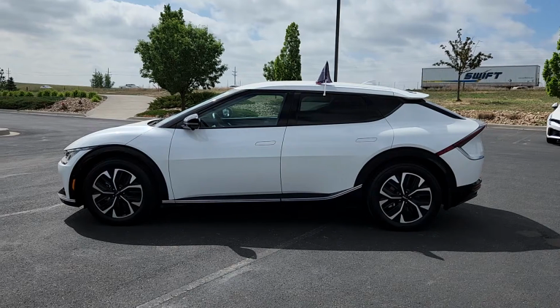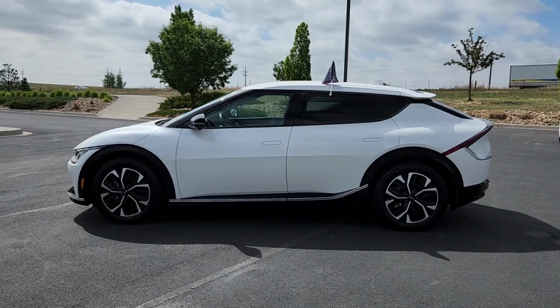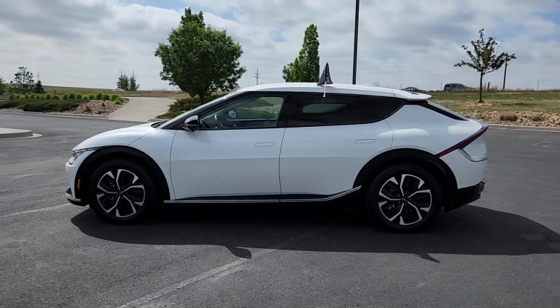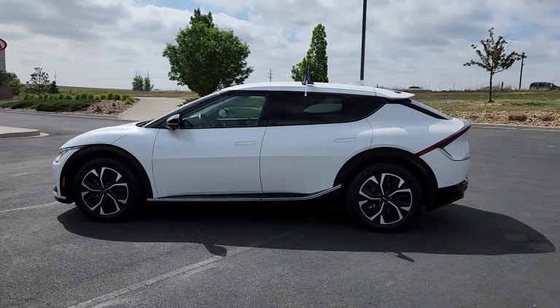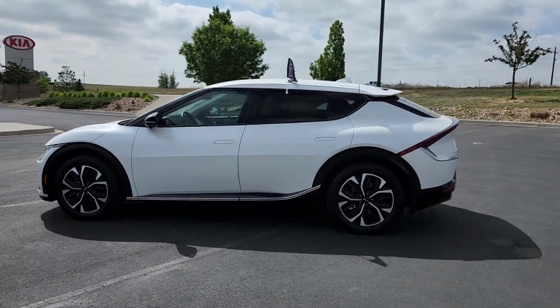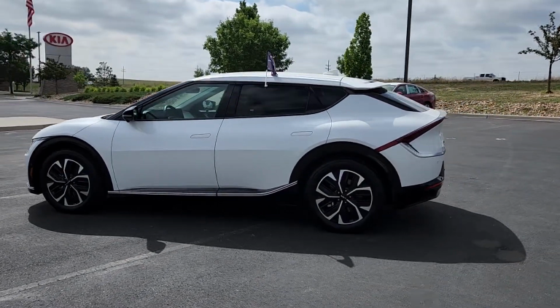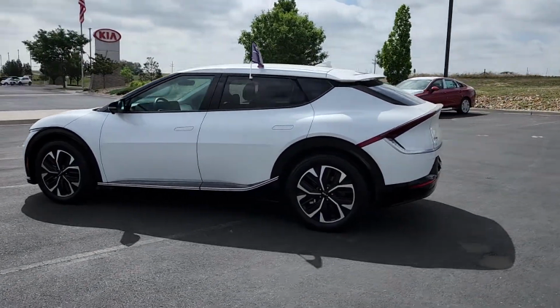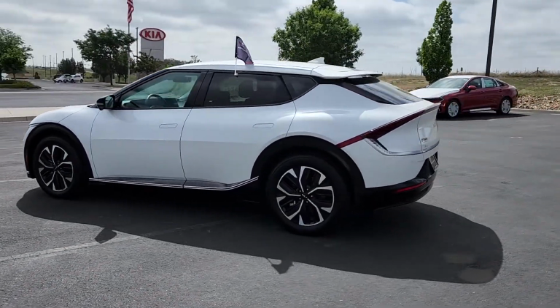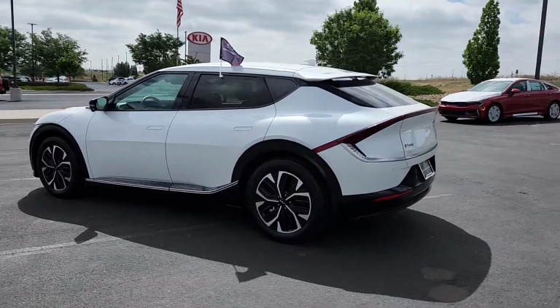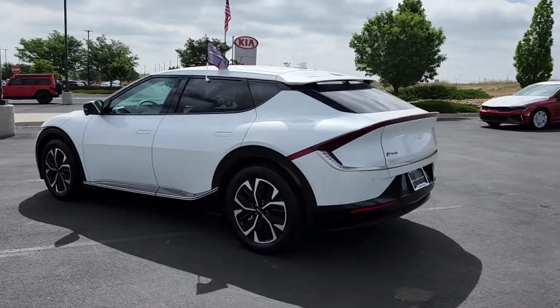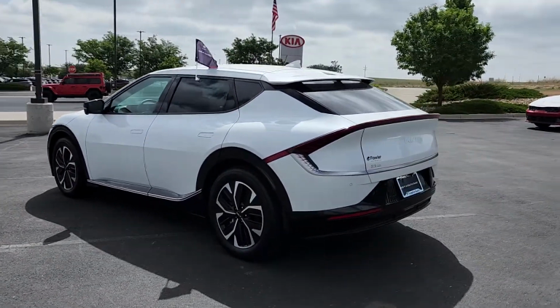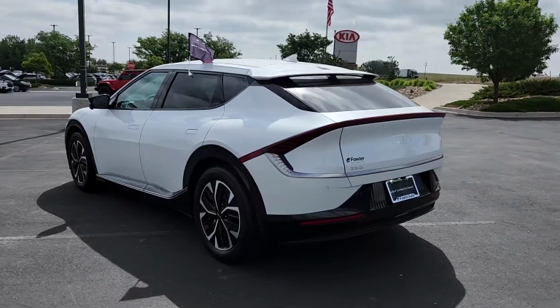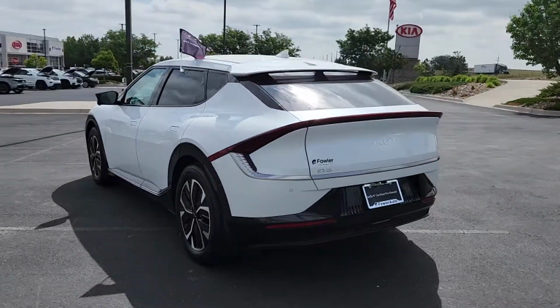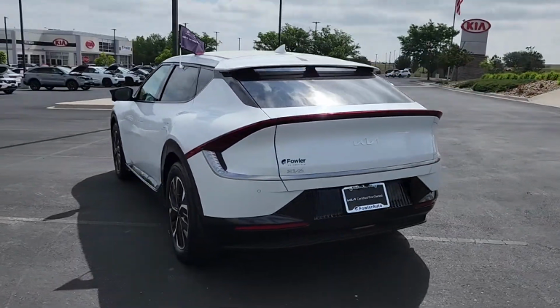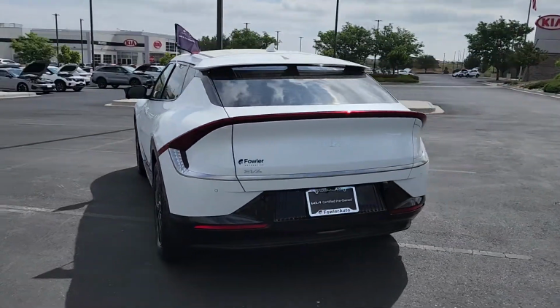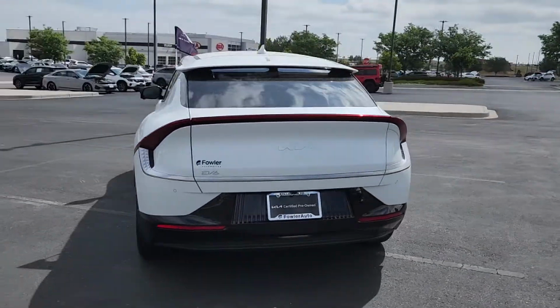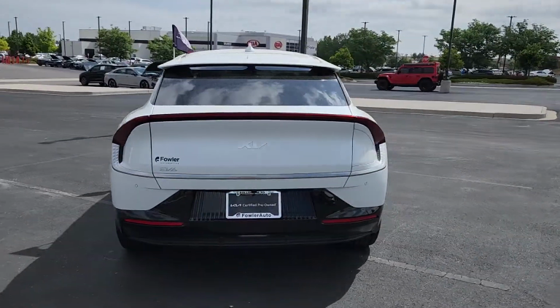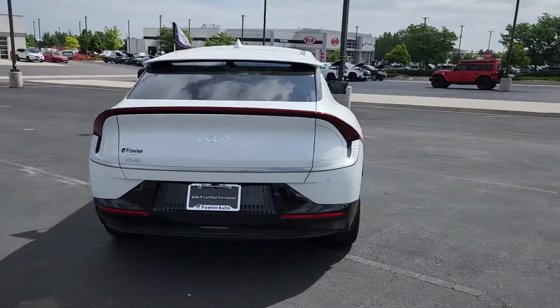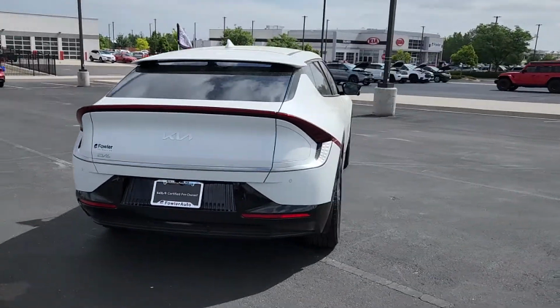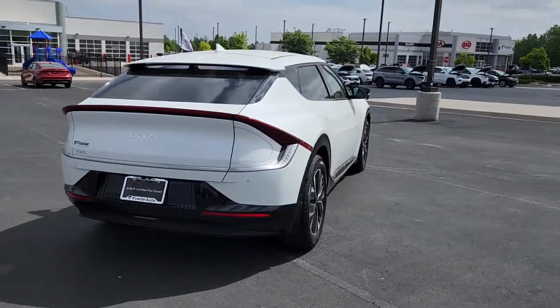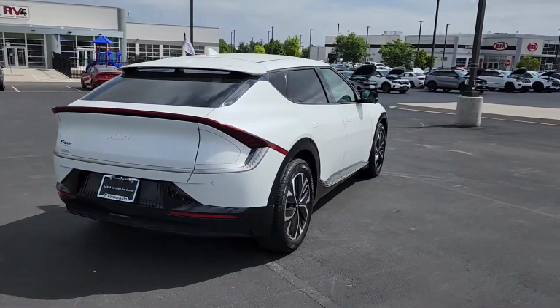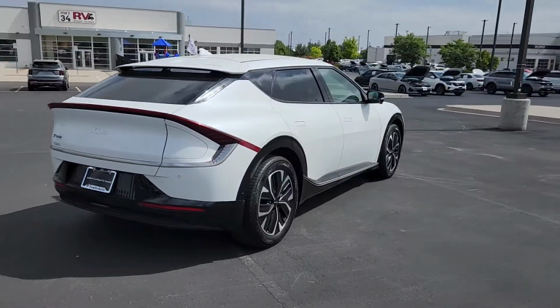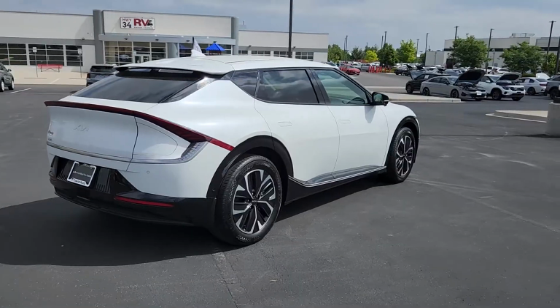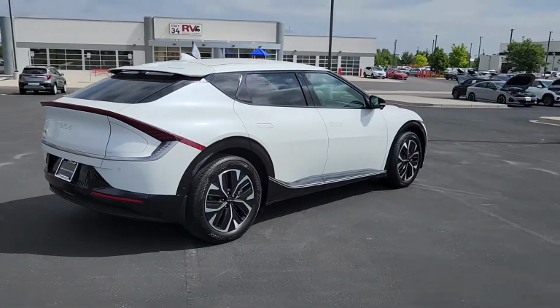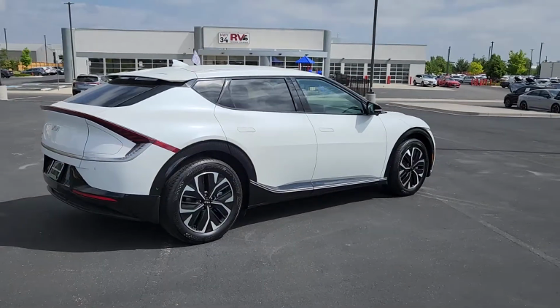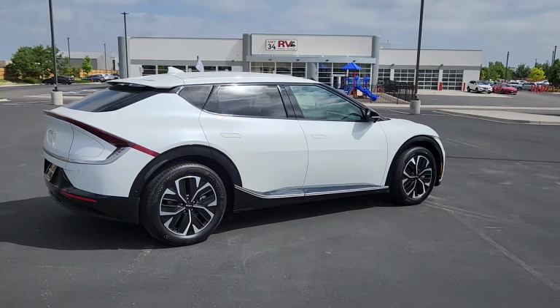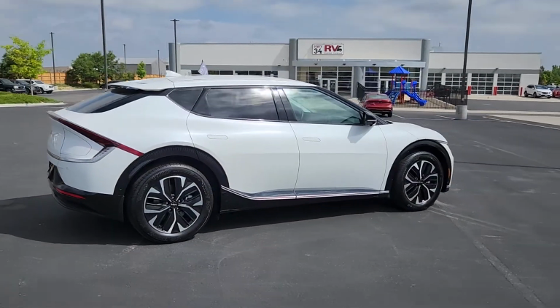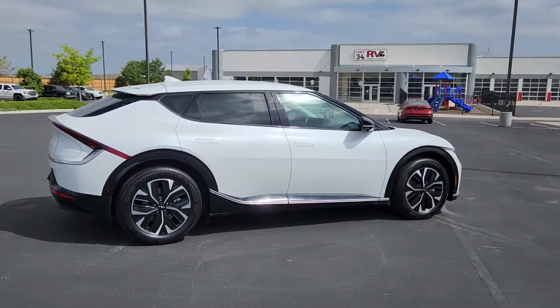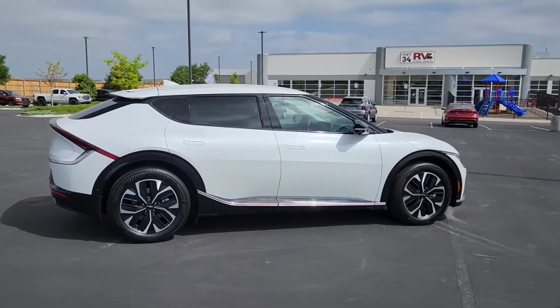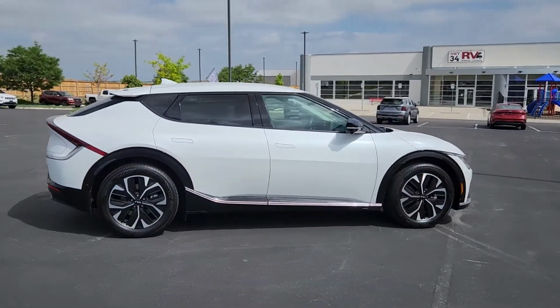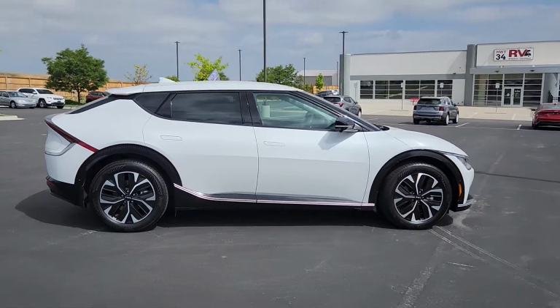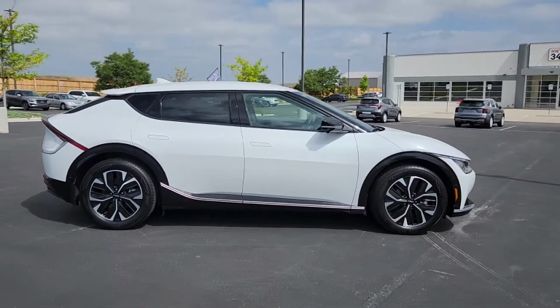Look no further than the 2023 Kia EV6. With less than 10,000 miles on the odometer, this vehicle provides excellent value. You'll be ready for whatever the future has in store in this stylish, convenient Kia EV6.